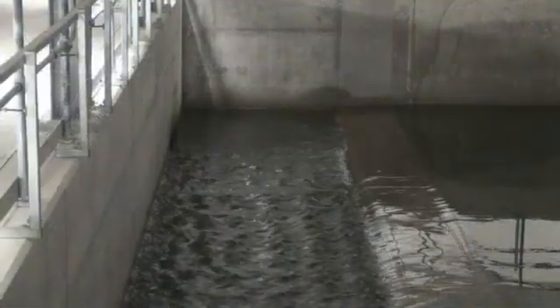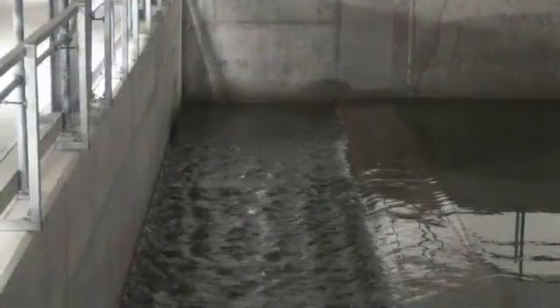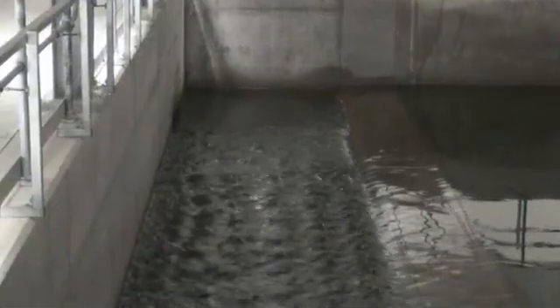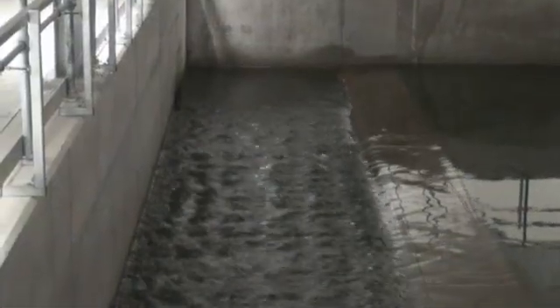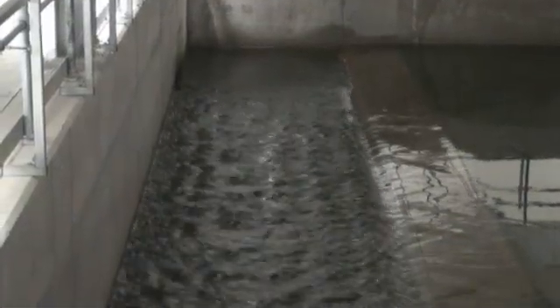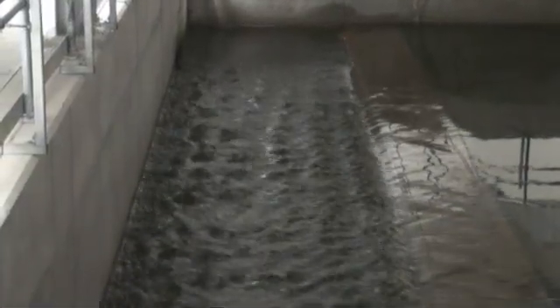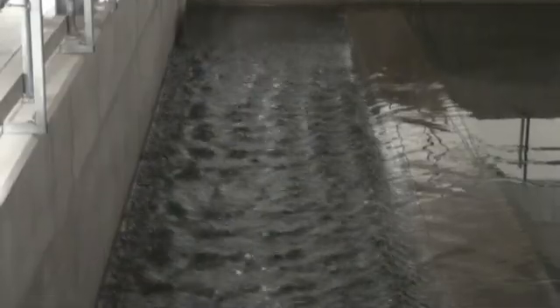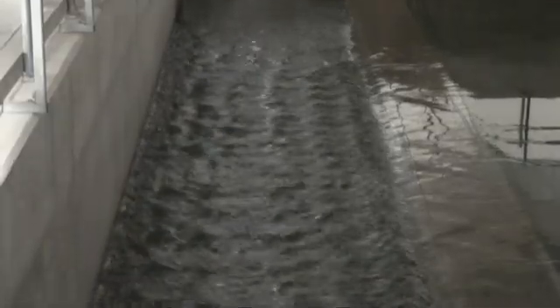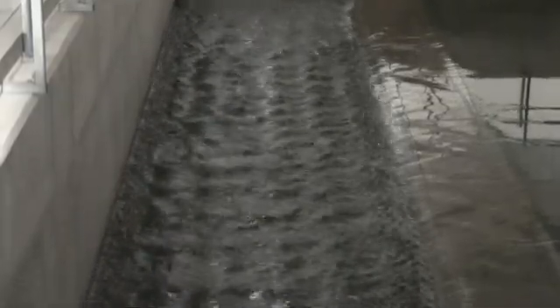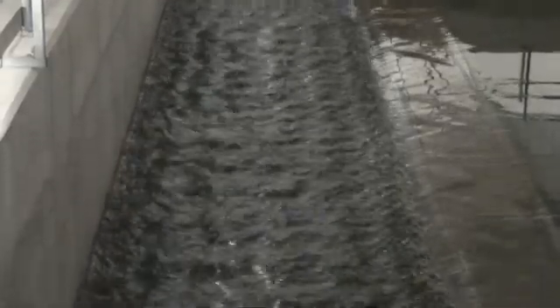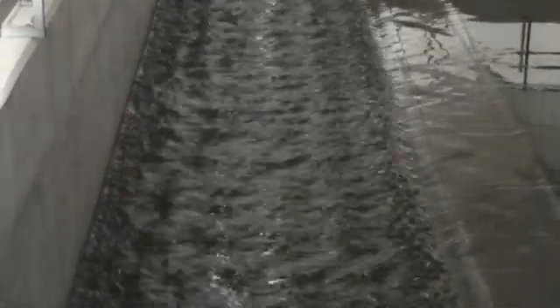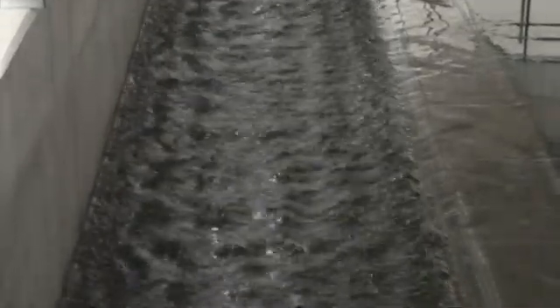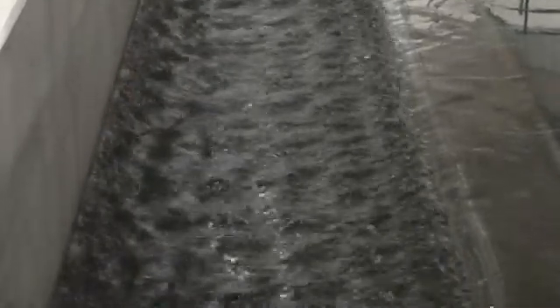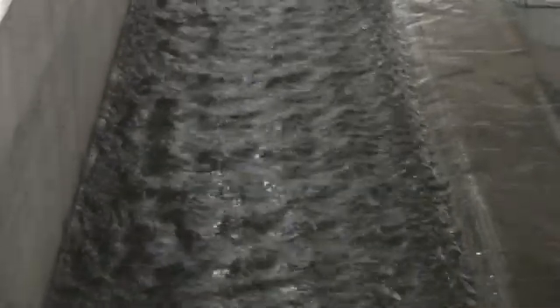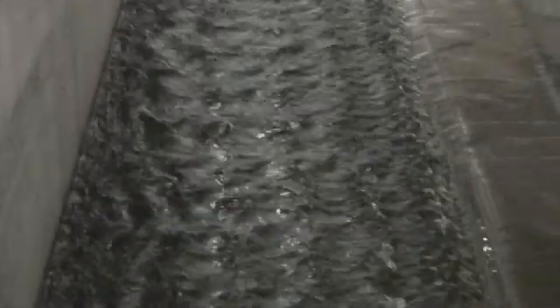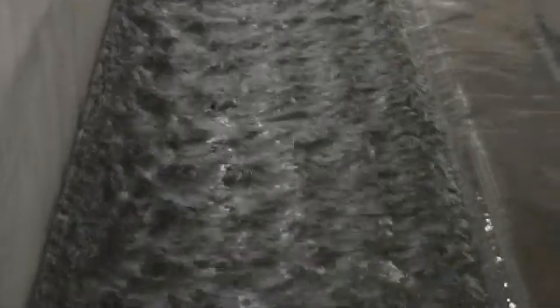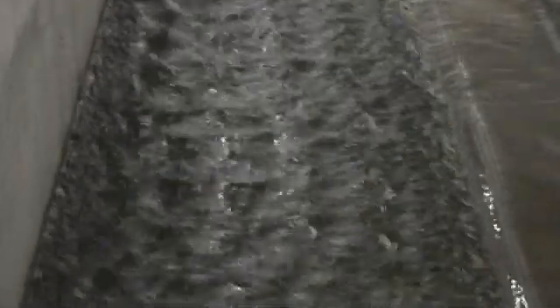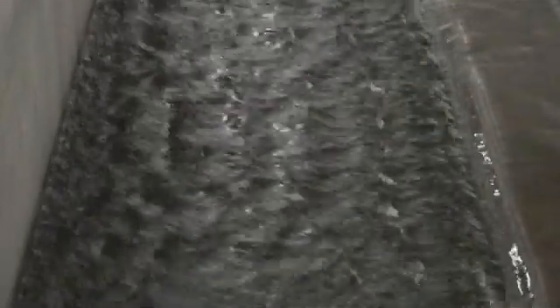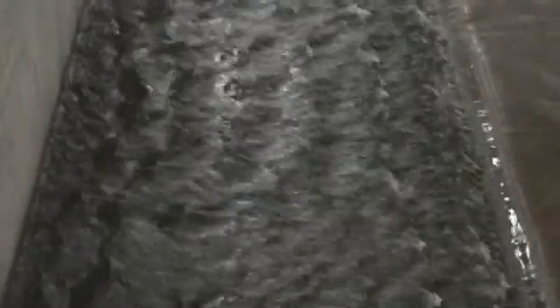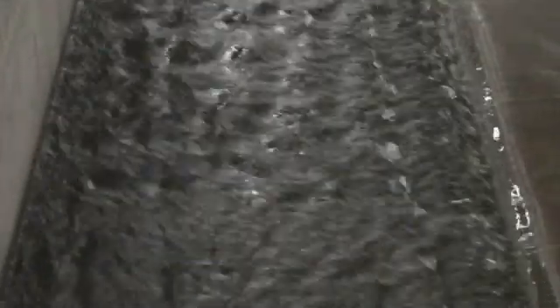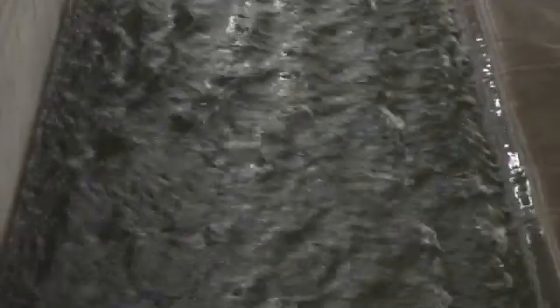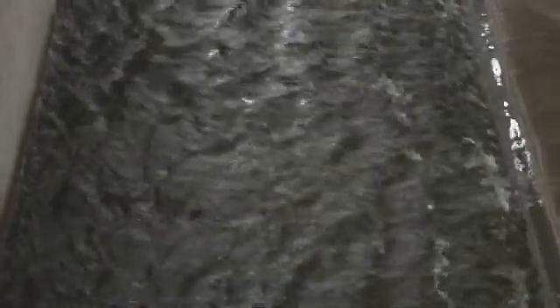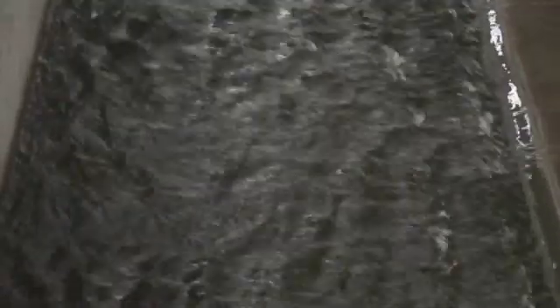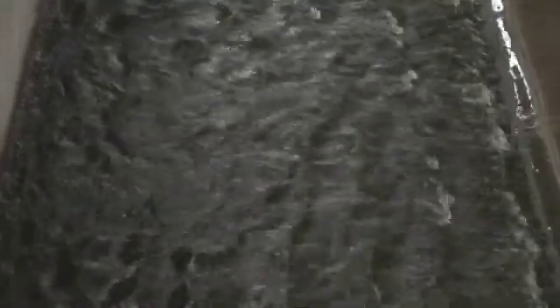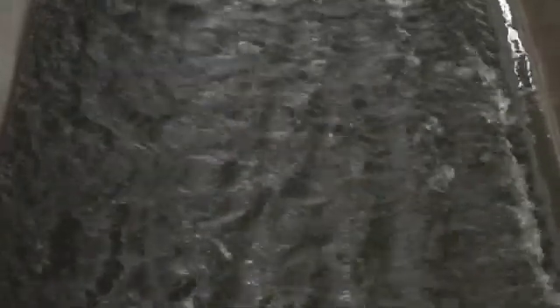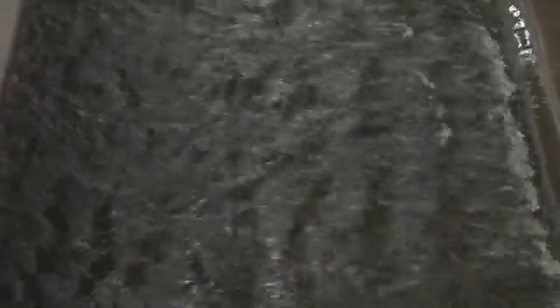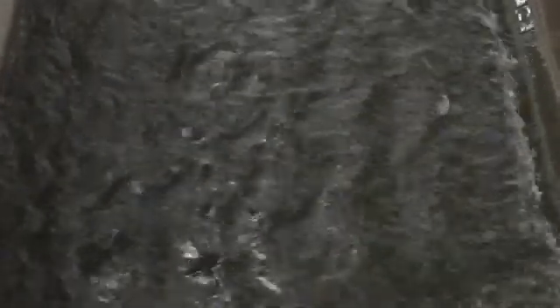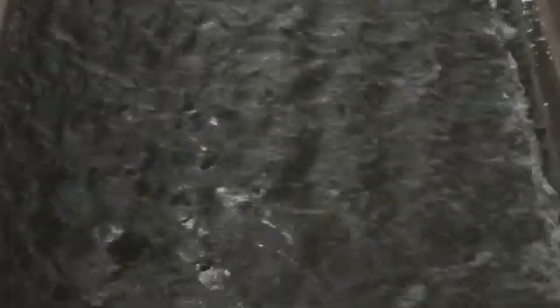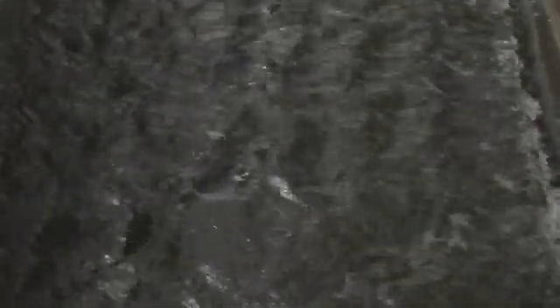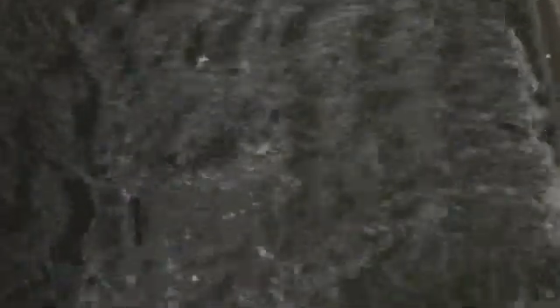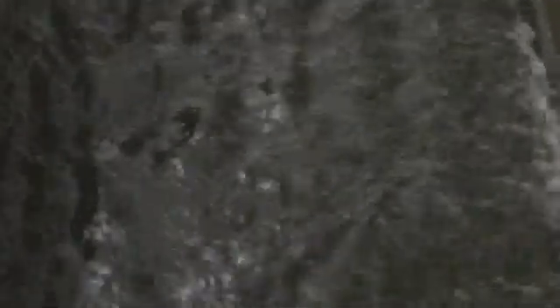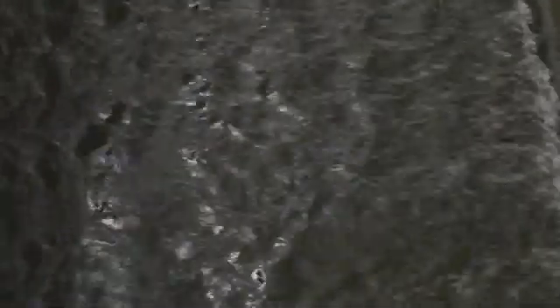The Works is capable of delivering 175 million litres of water to Scotland's capital city and surrounding areas every day. That's the equivalent of 50 Olympic-sized swimming pools.